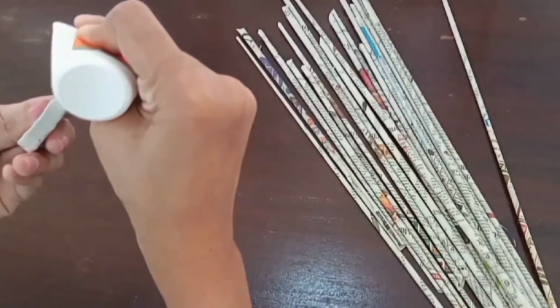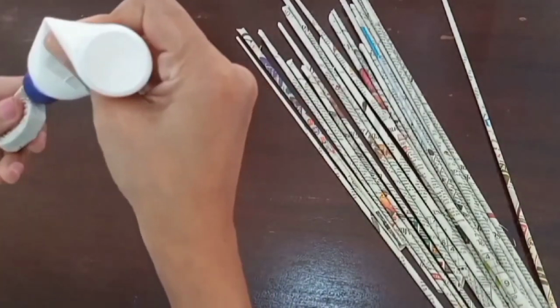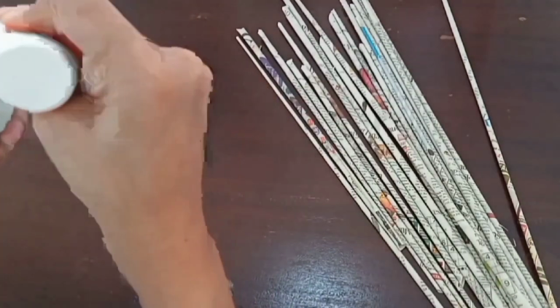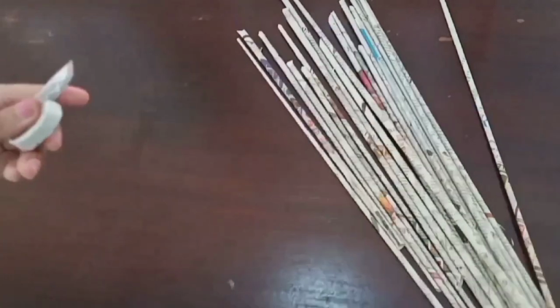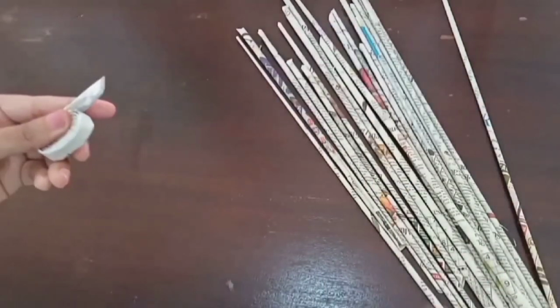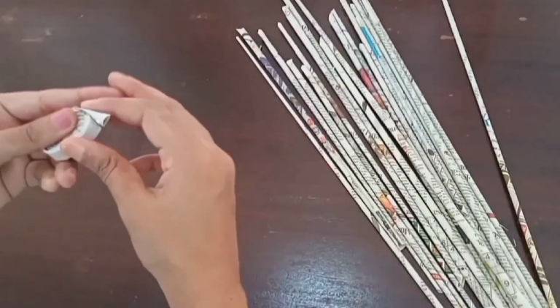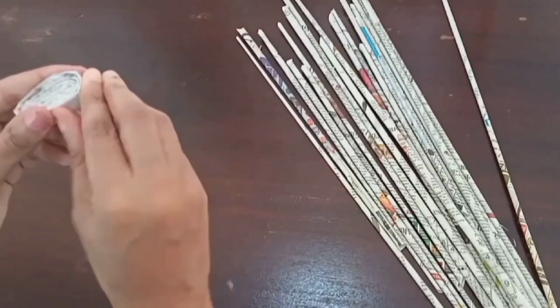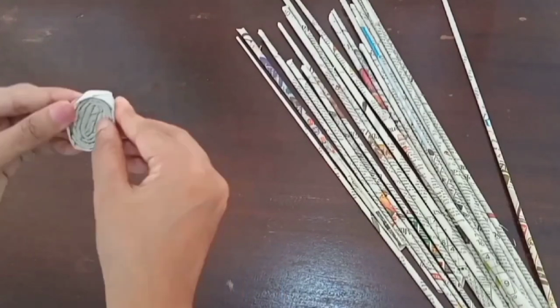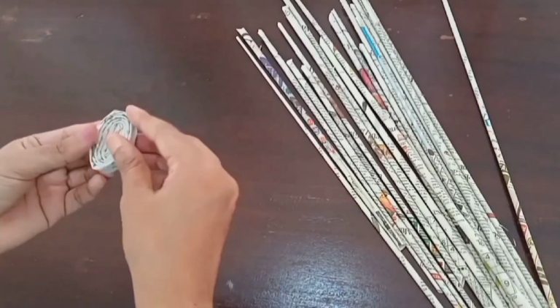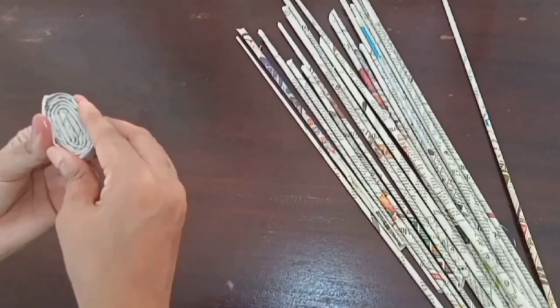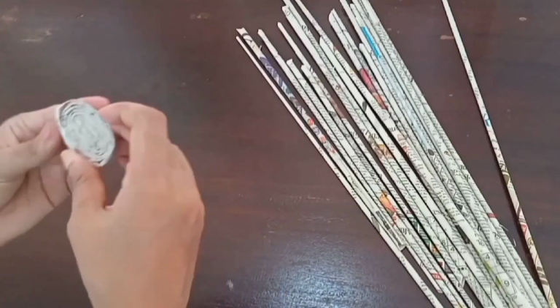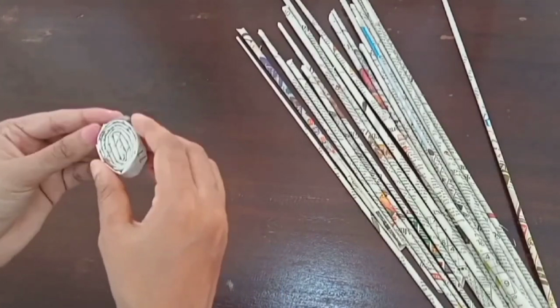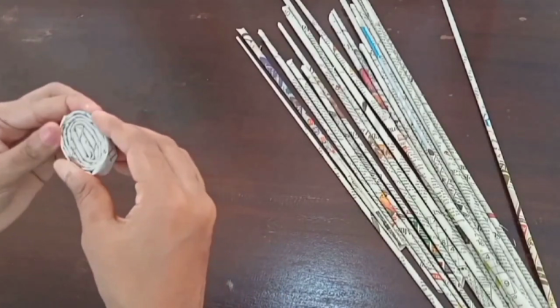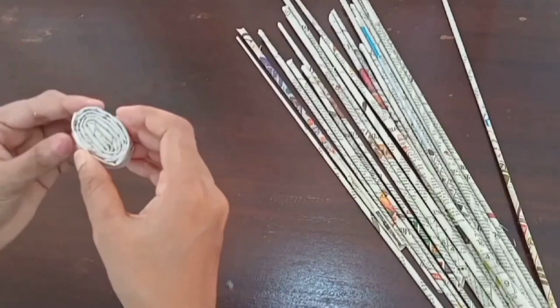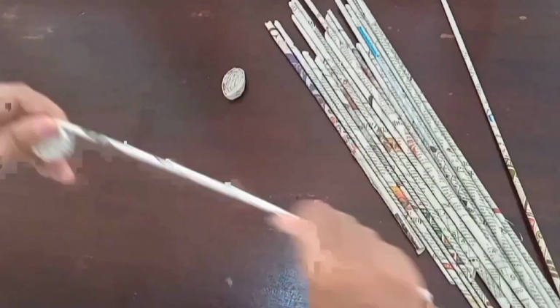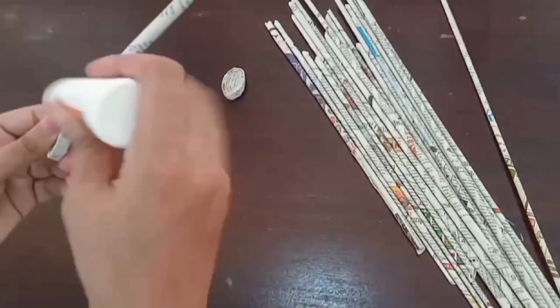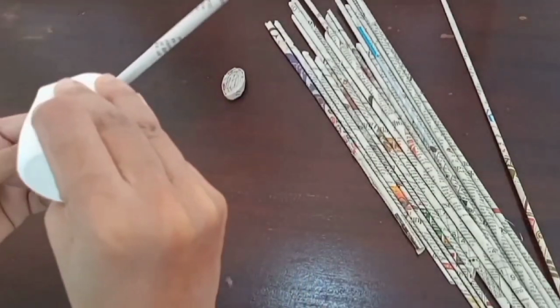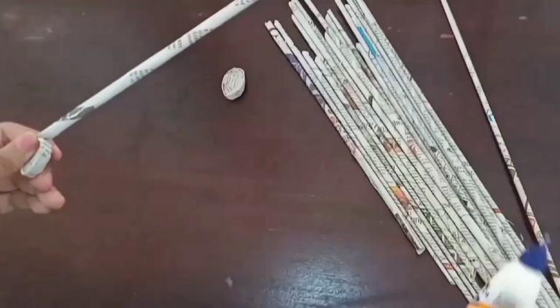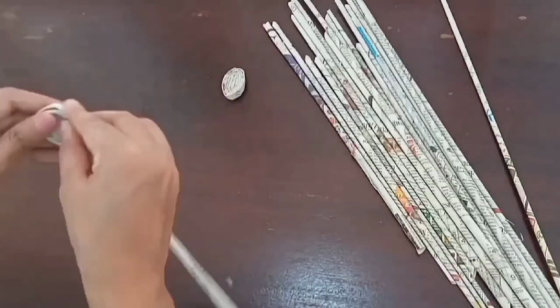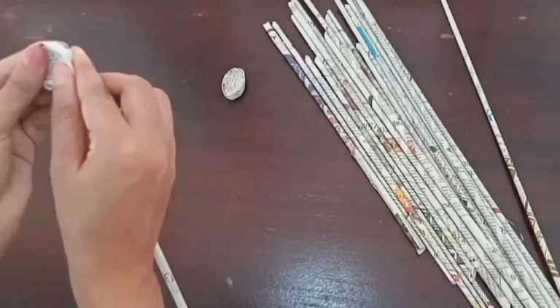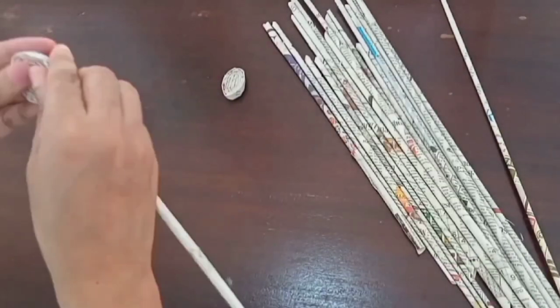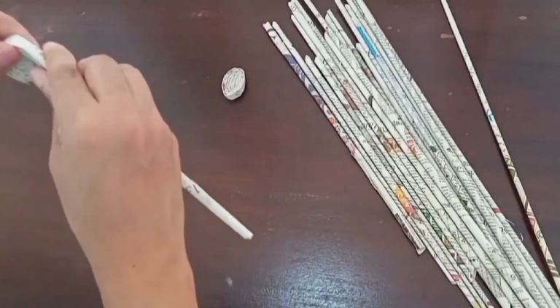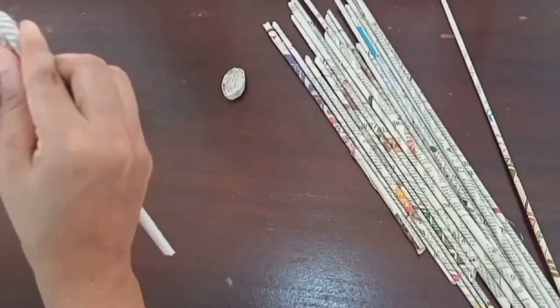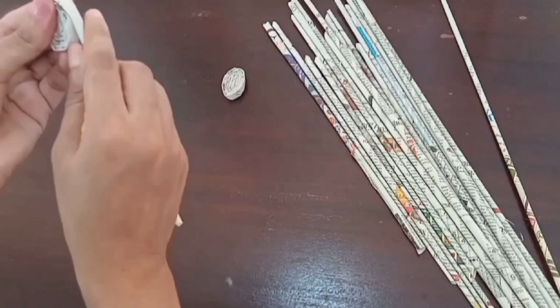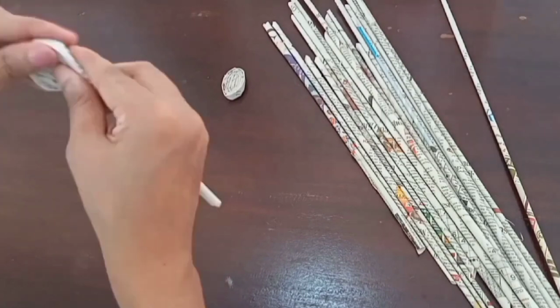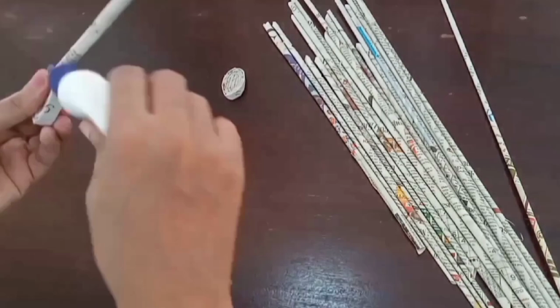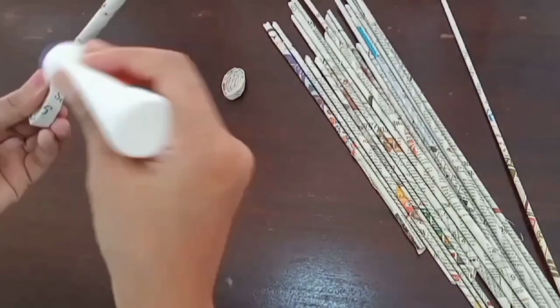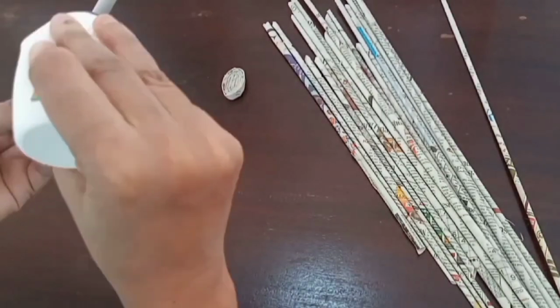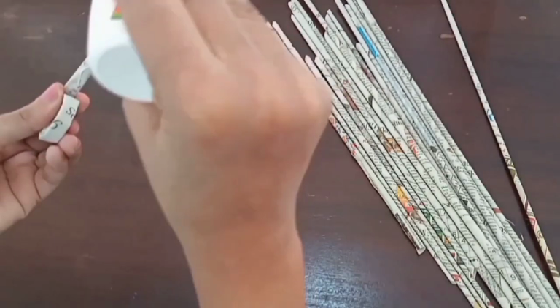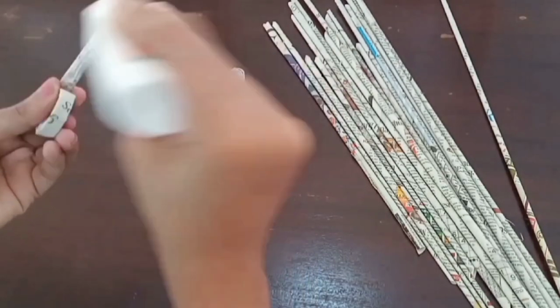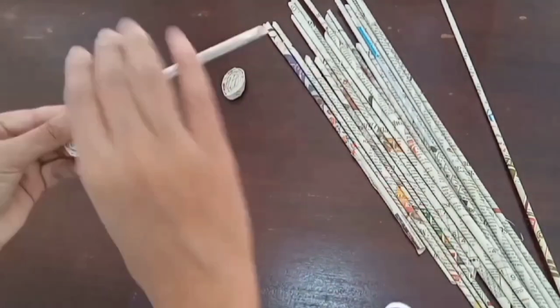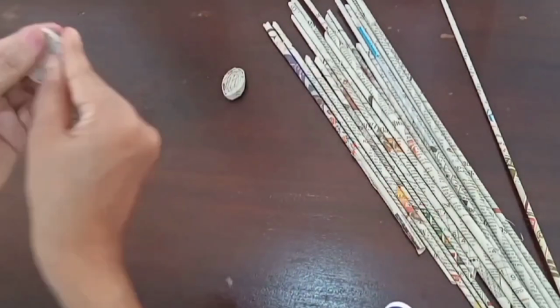We have a newspaper roll and coils. We have a TeddyBear.